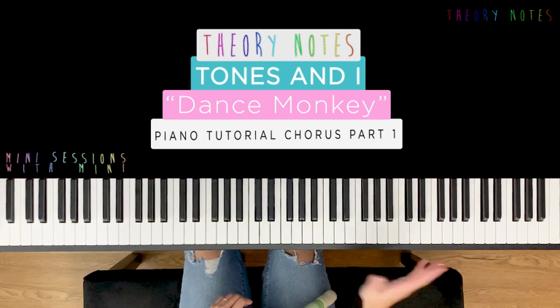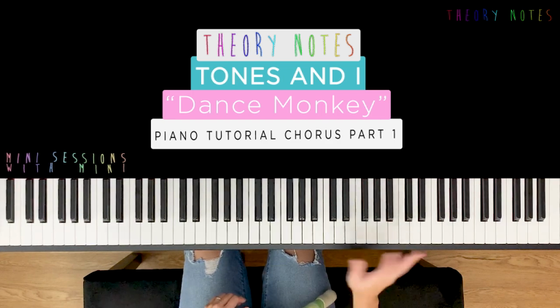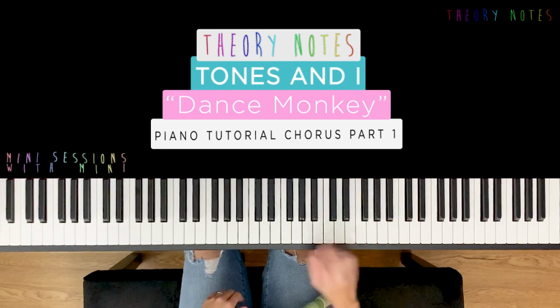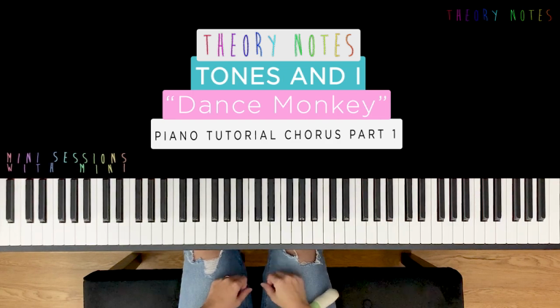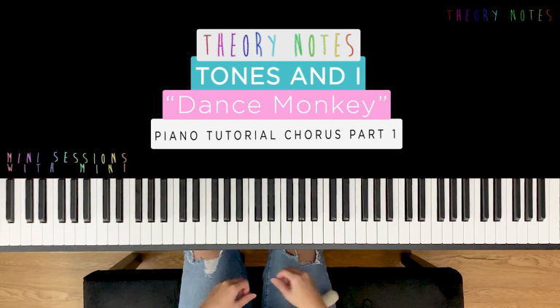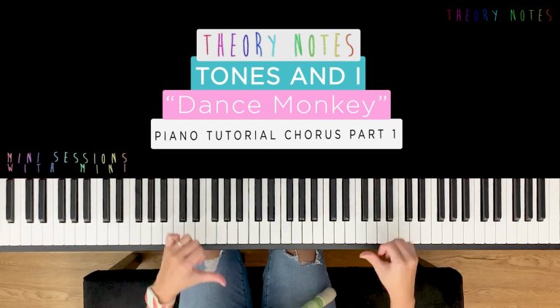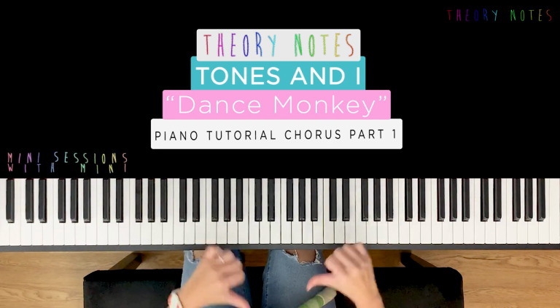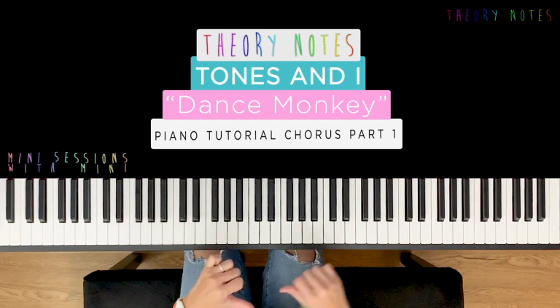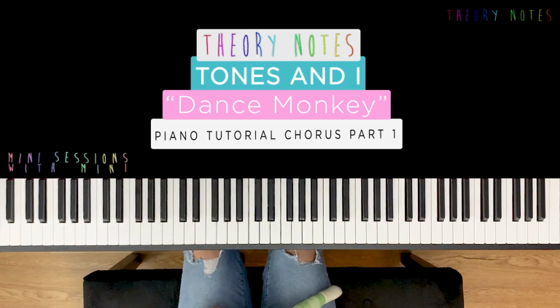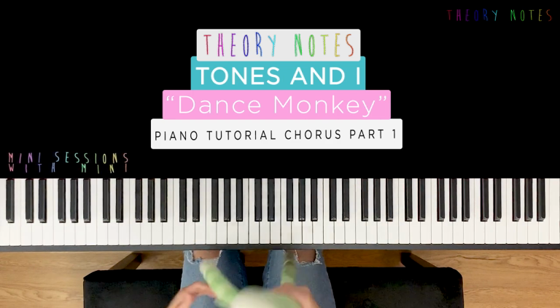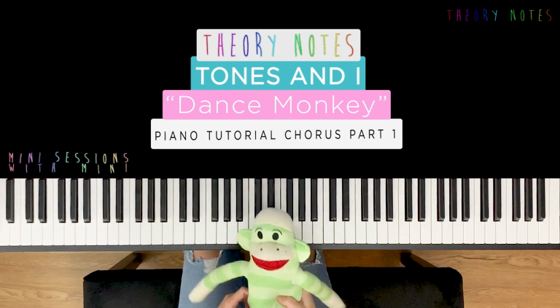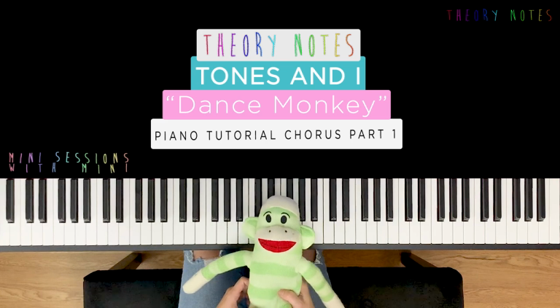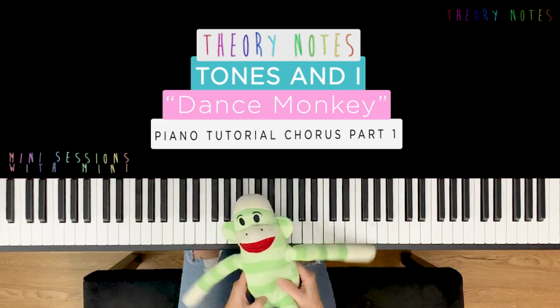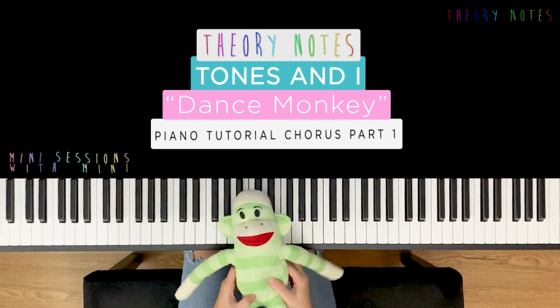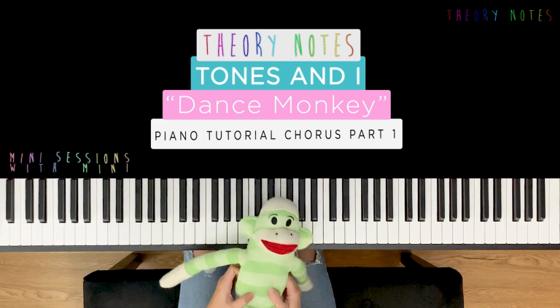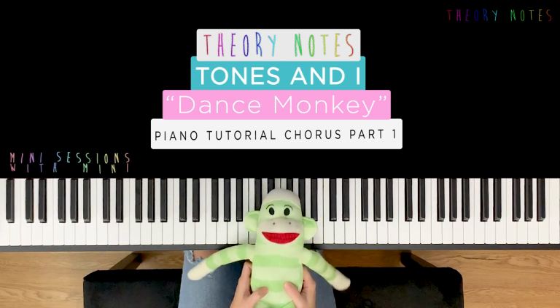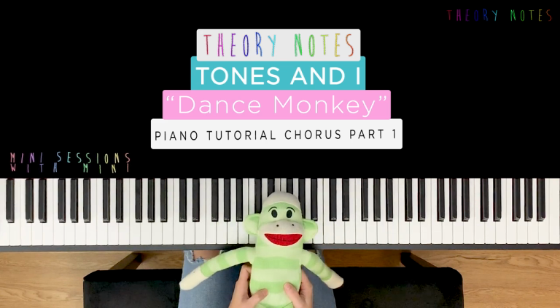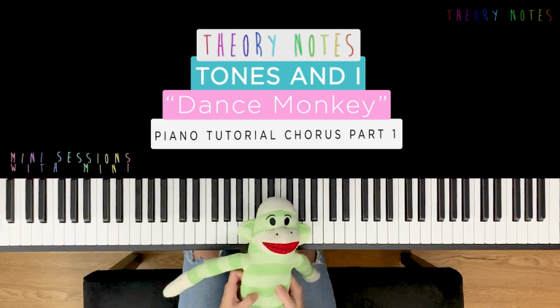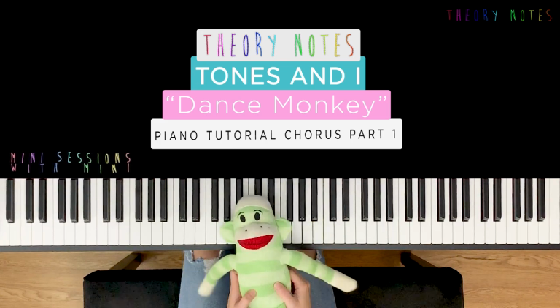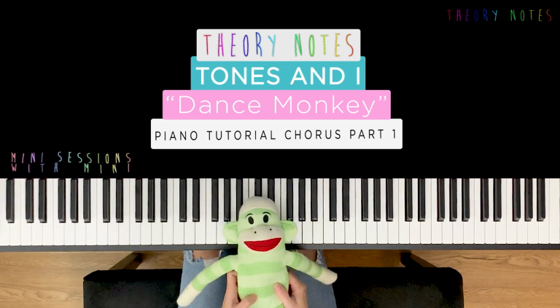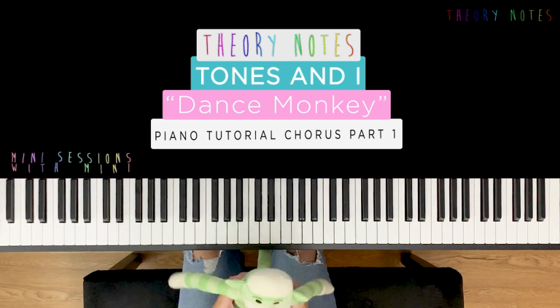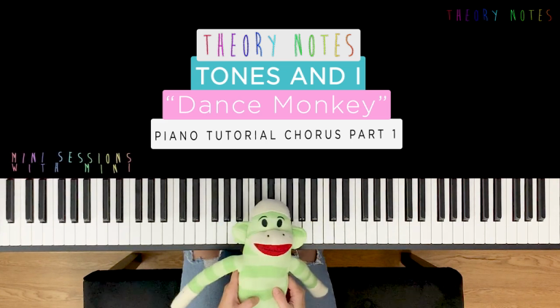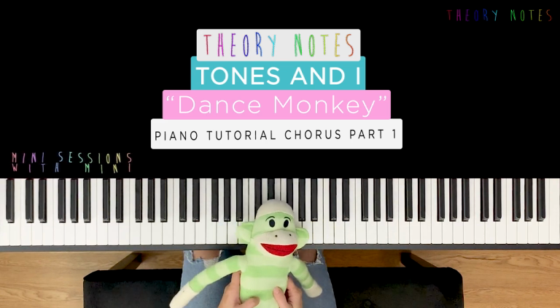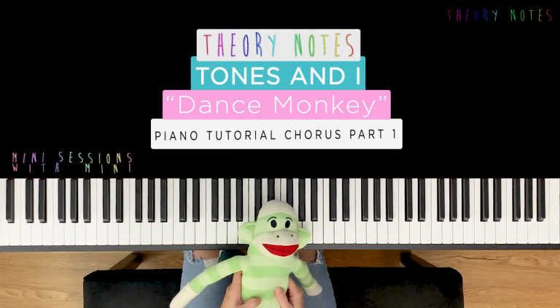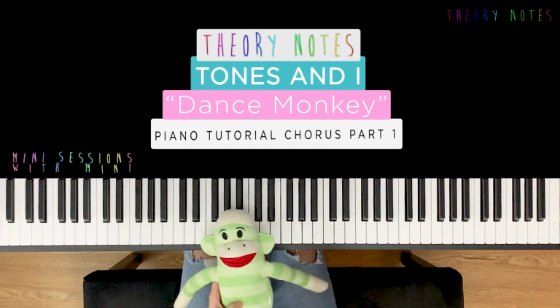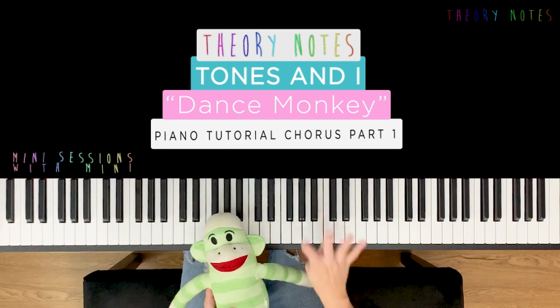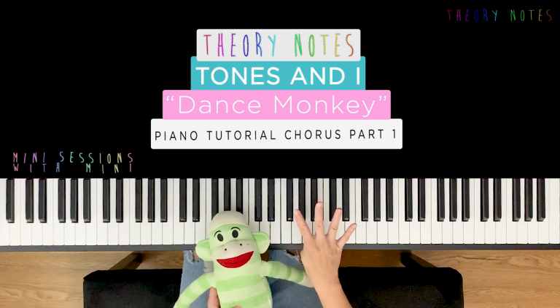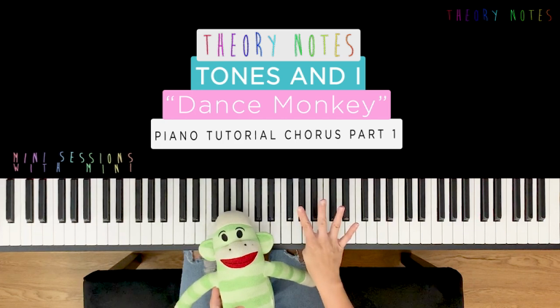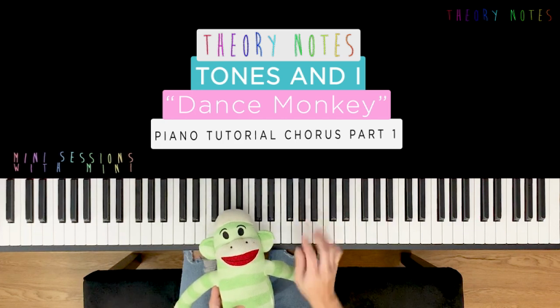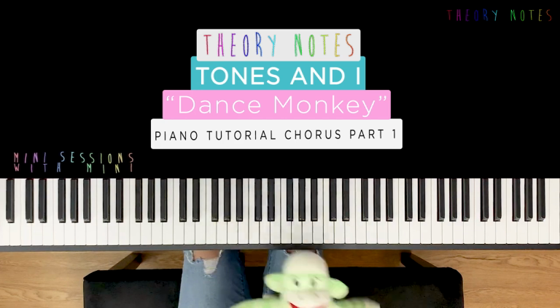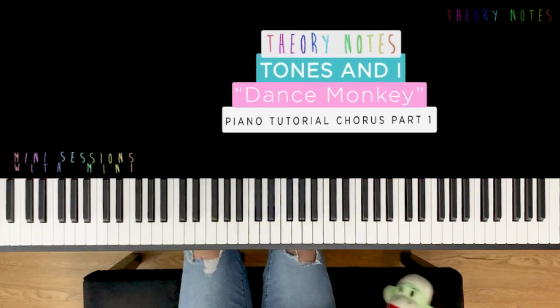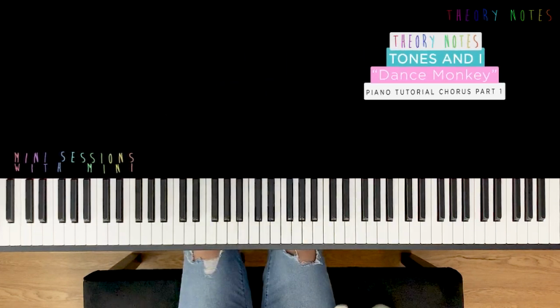Ni hao! Welcome to Theory Notes. These are mini sessions with Minnie. Monkey and I today will be doing Dance Monkey by Tones and I, the arrangement by the theorists. We're doing four bars in the chorus and this is how it's gonna sound.